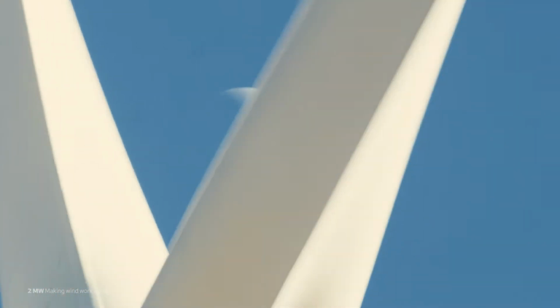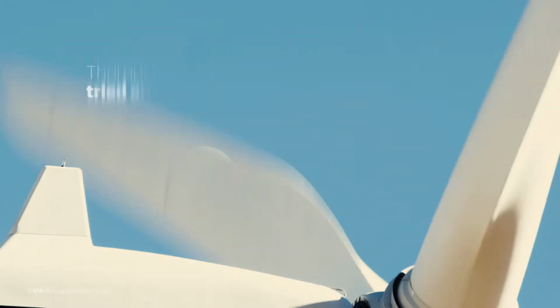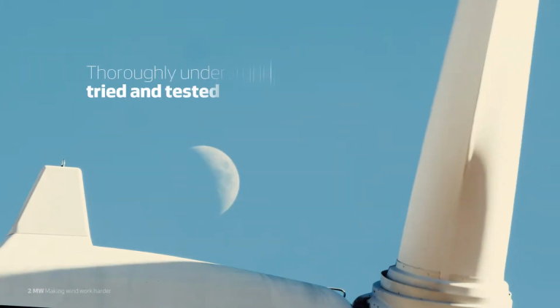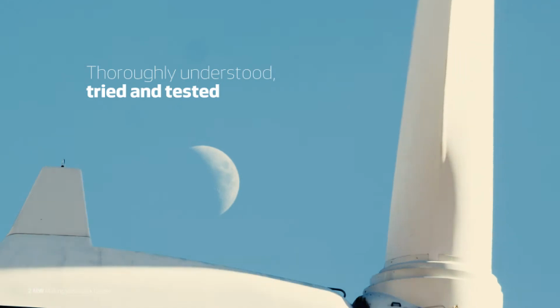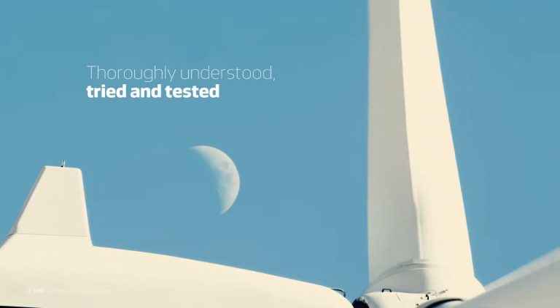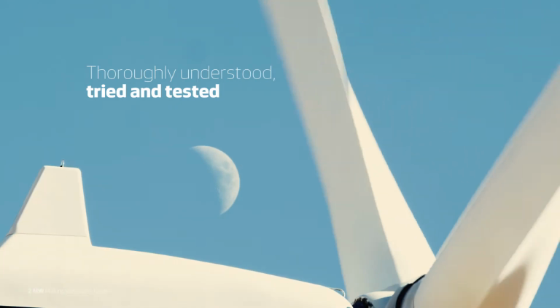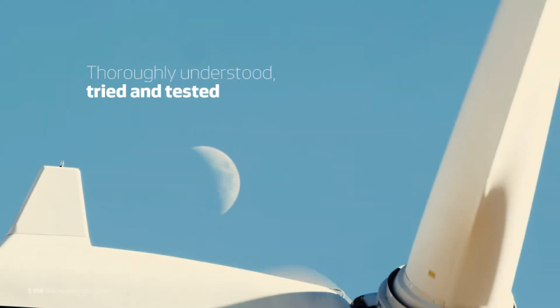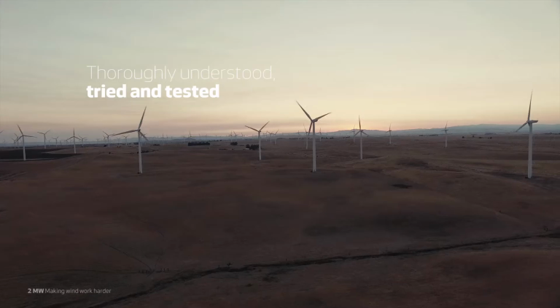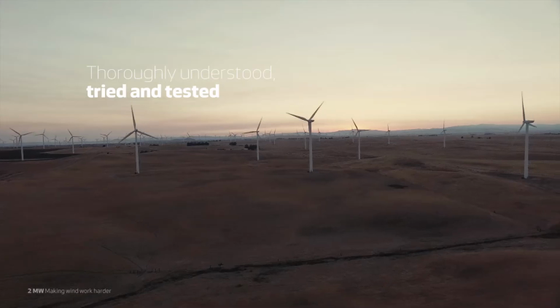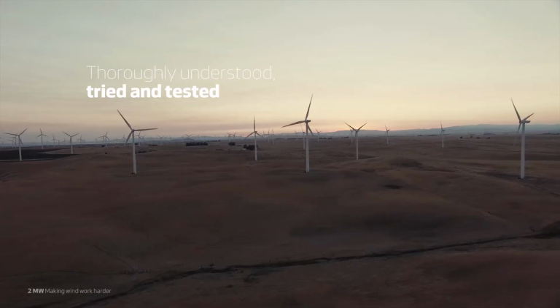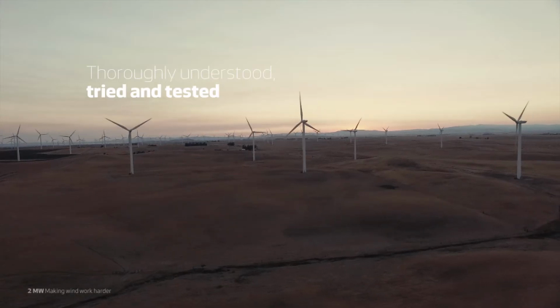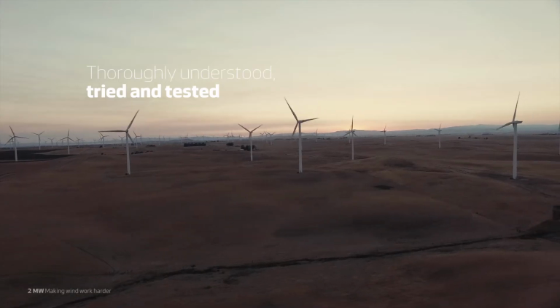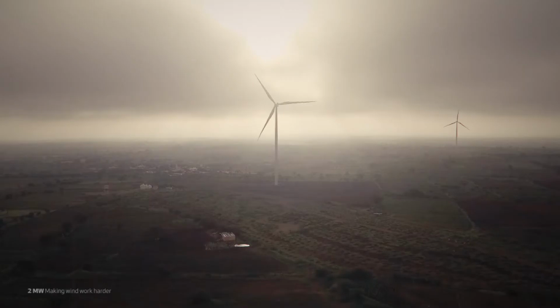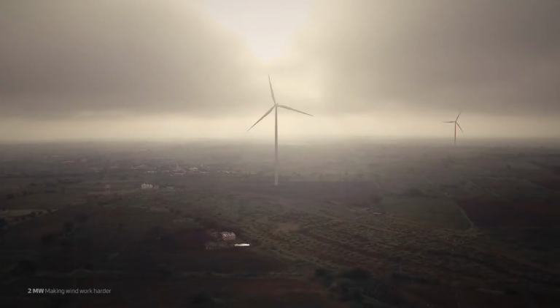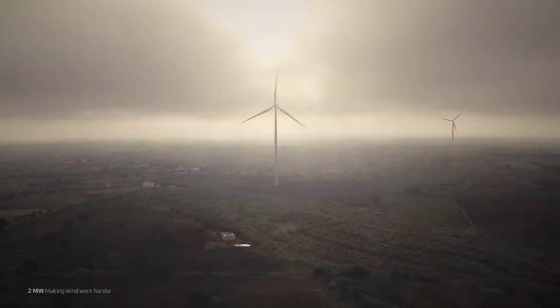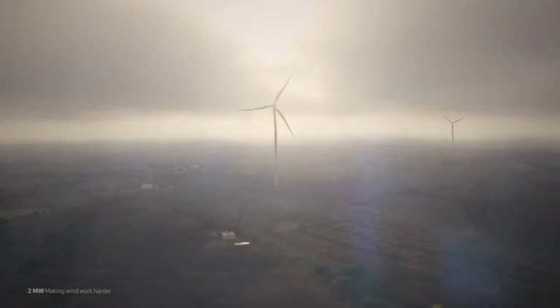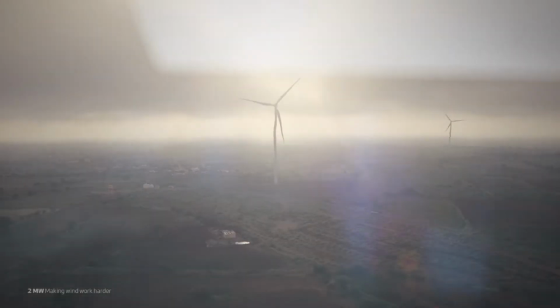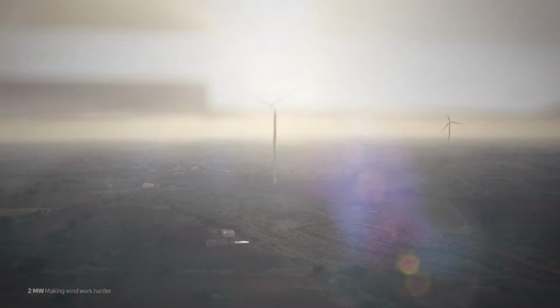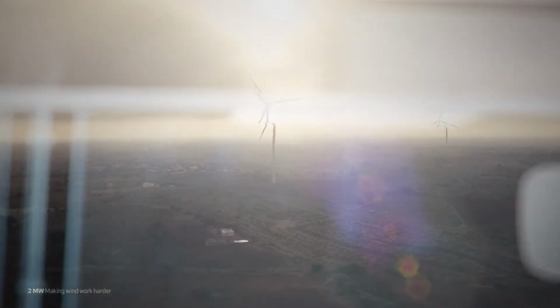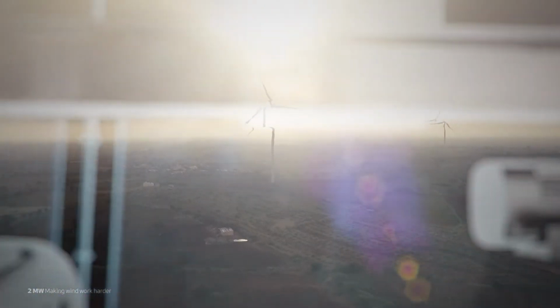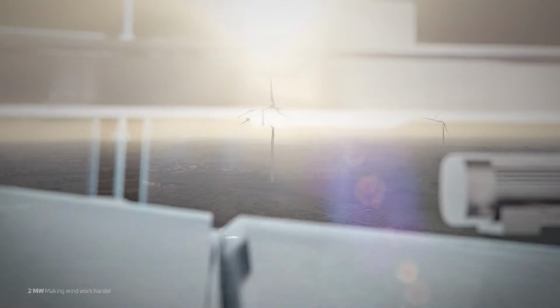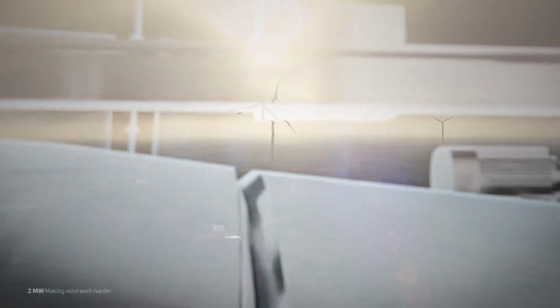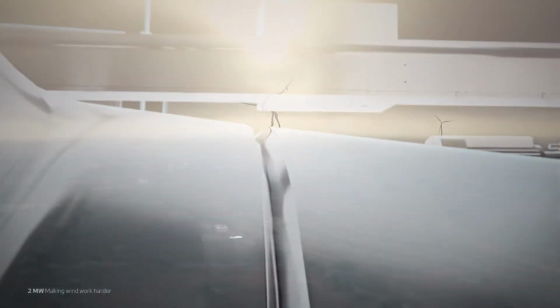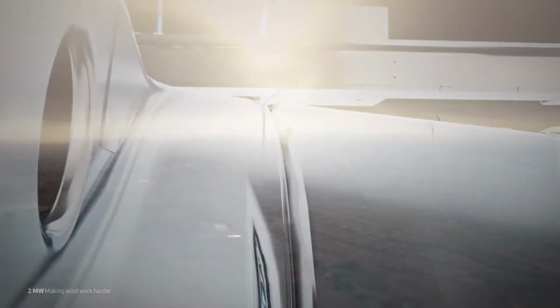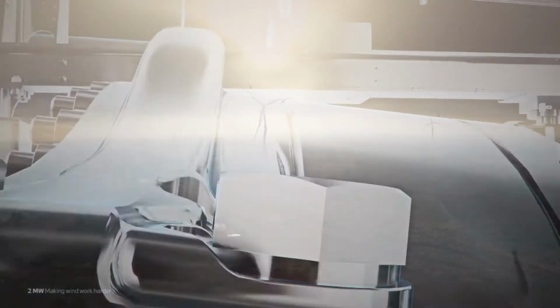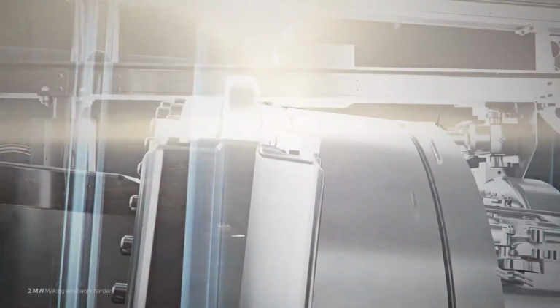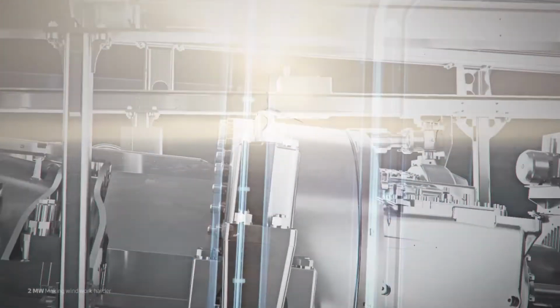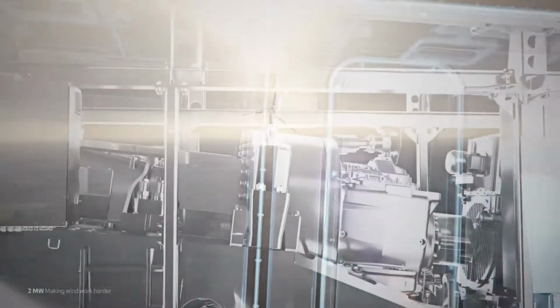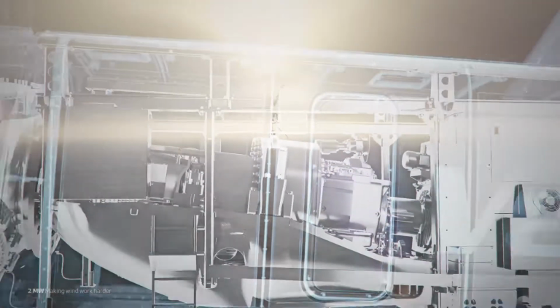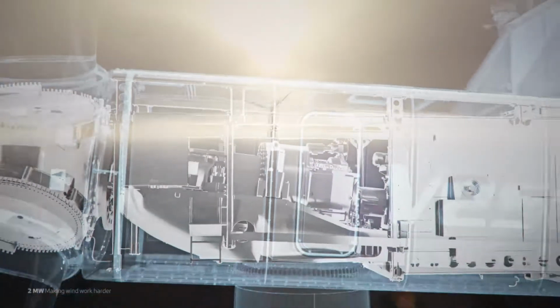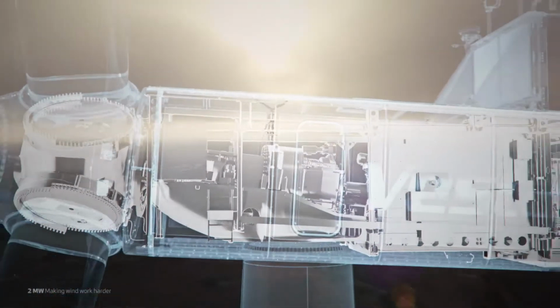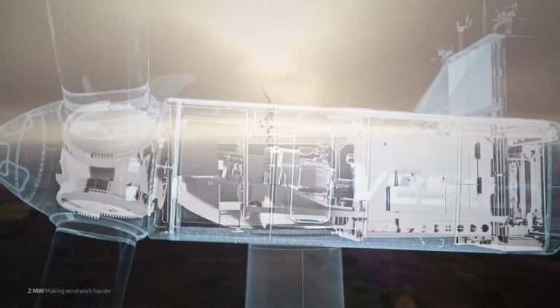Thoroughly understood, tried and tested, Vestas's 2MW platform remains a benchmark in our relentless pursuit of strong, reliable performance.